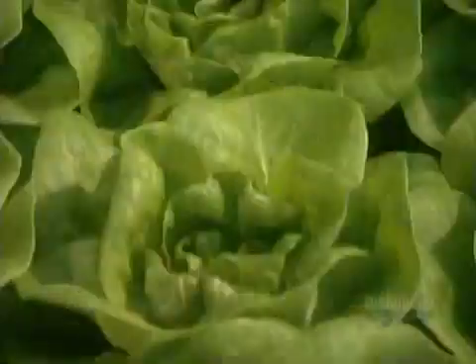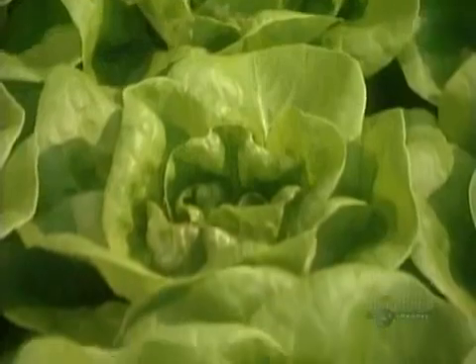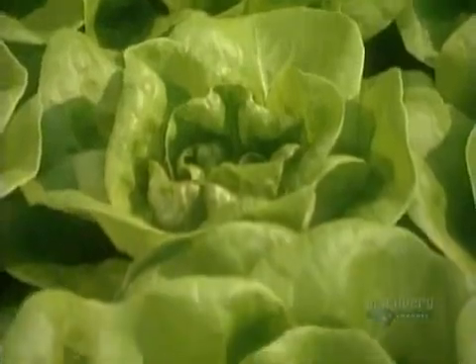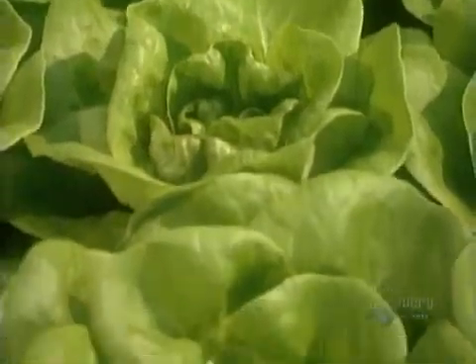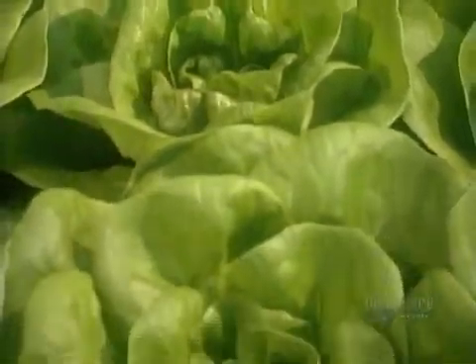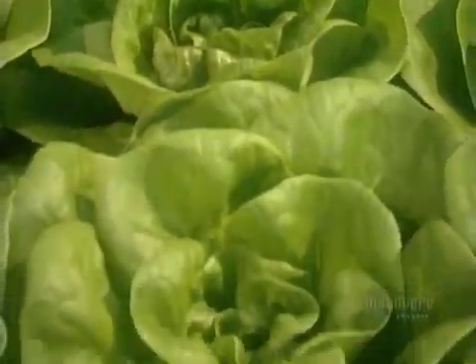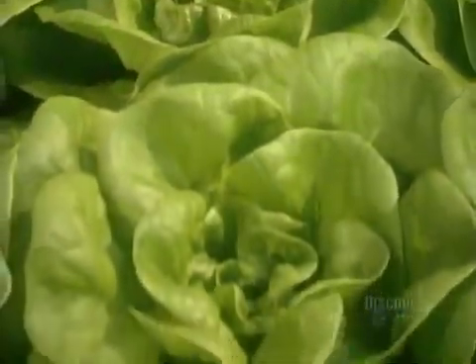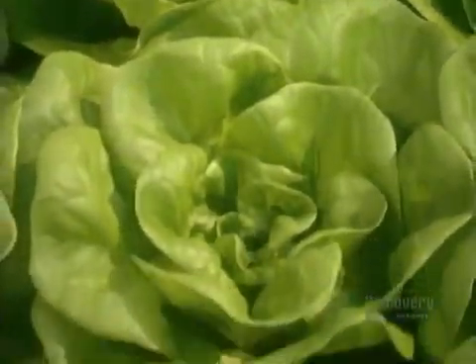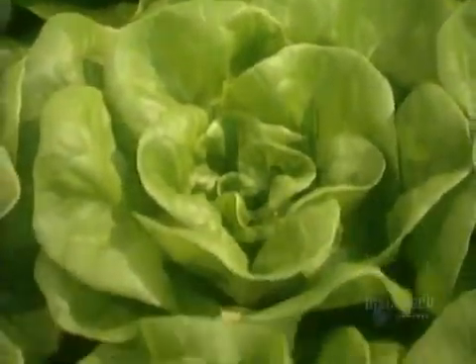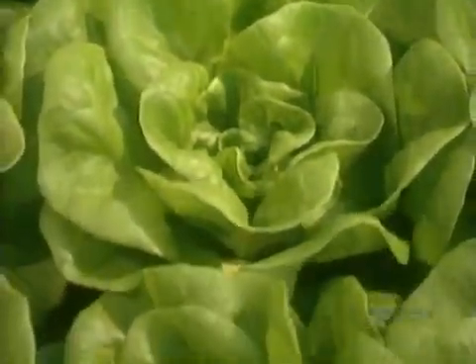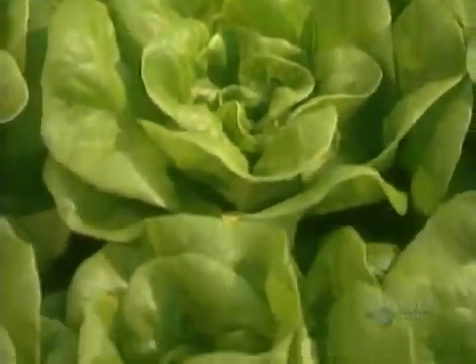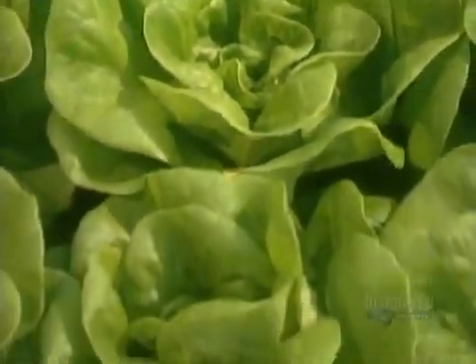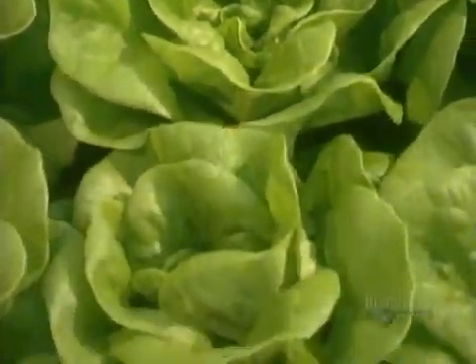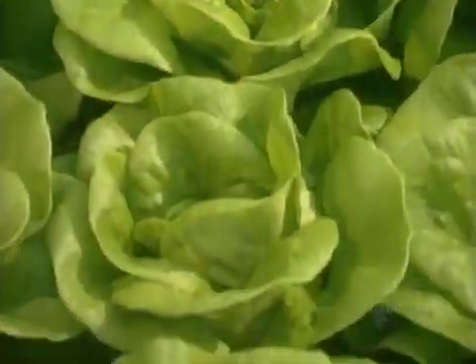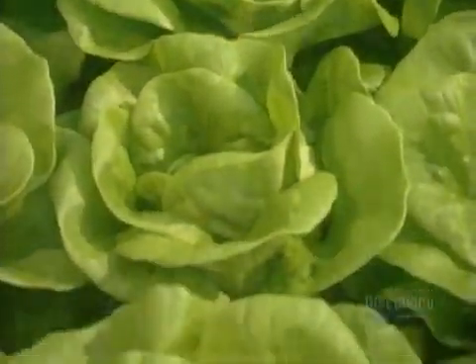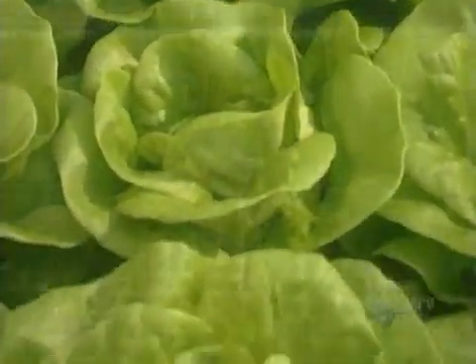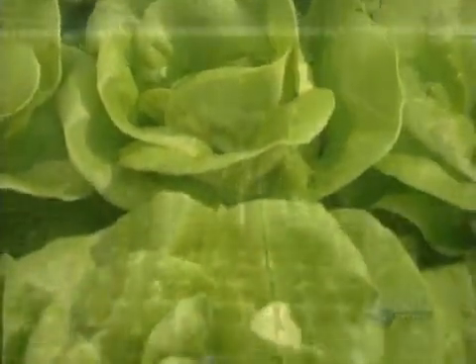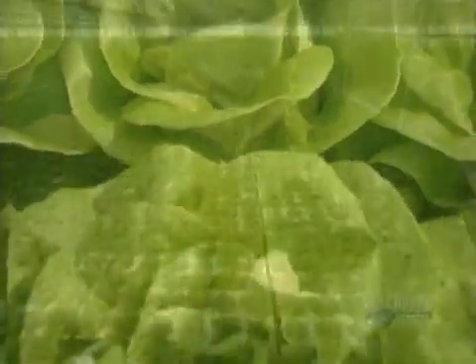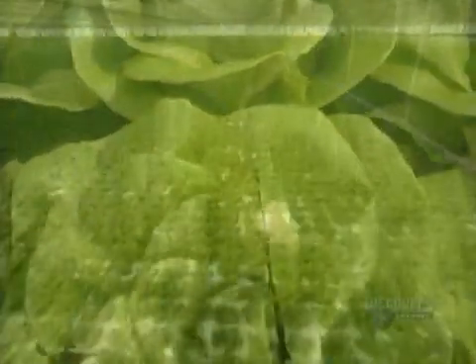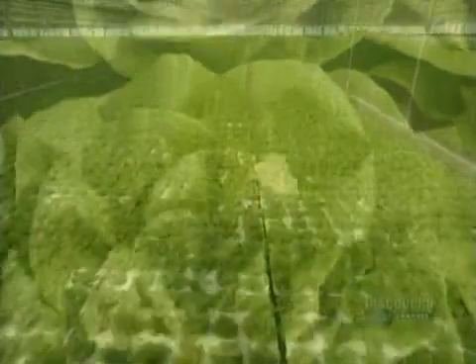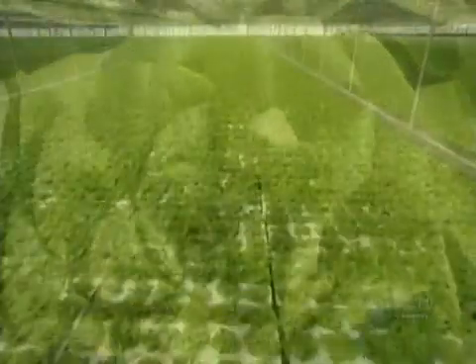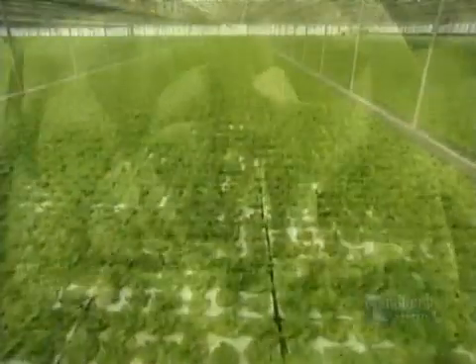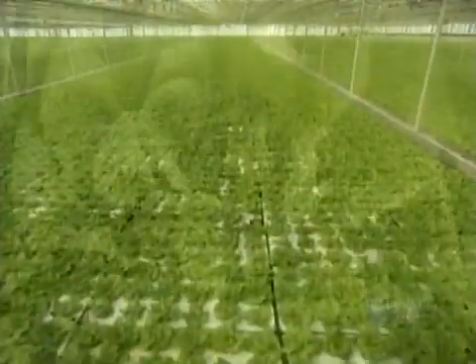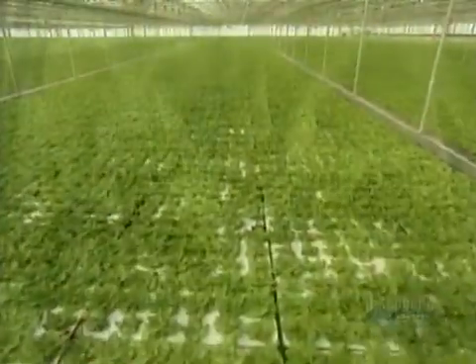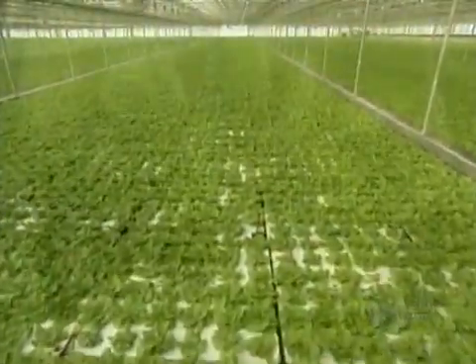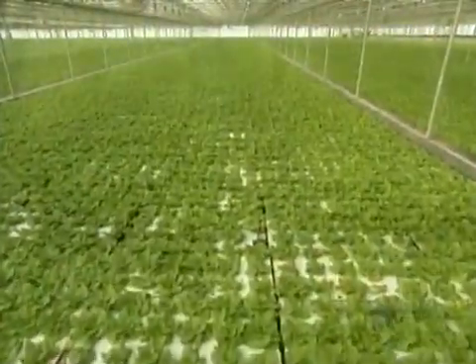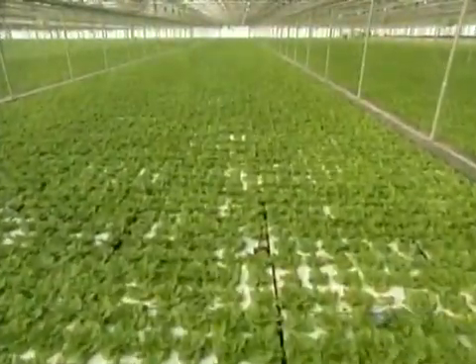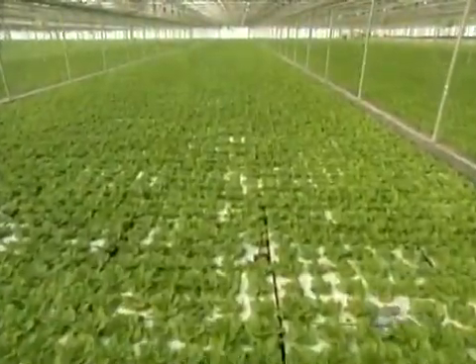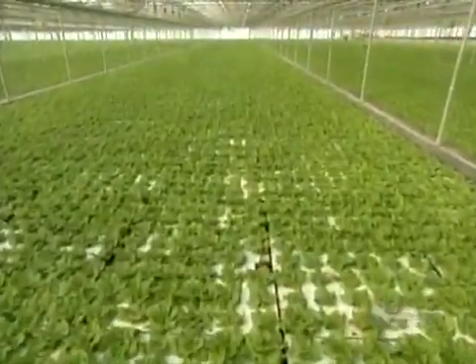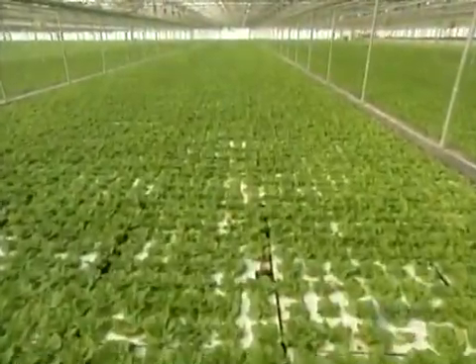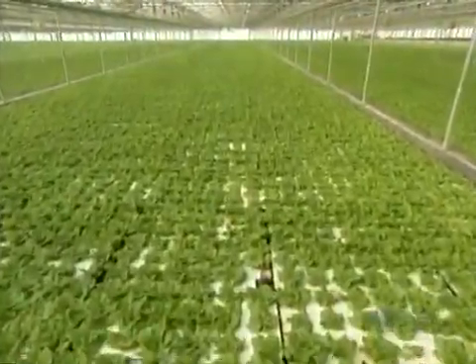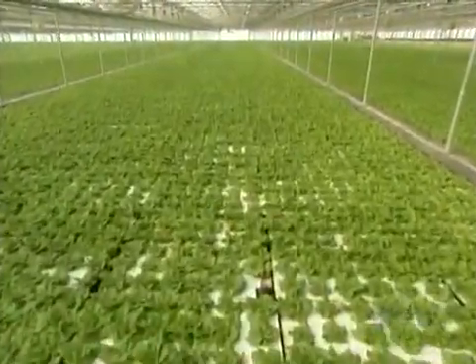This method of growing hydroponic lettuce is called deep pool floating raft technology. It sounds pretty complicated, but it's really quite simple.